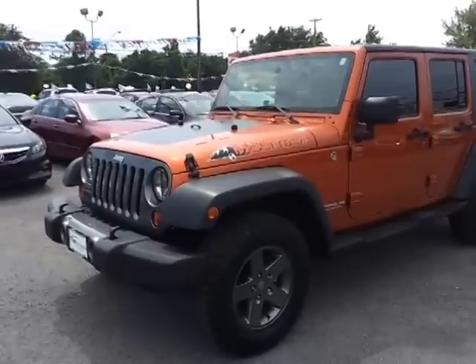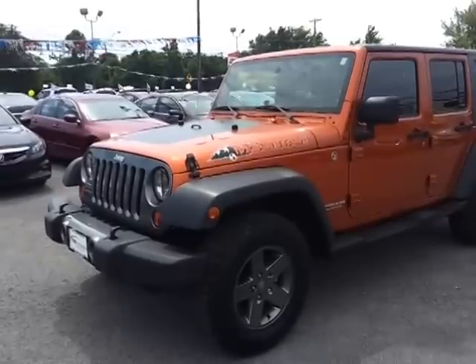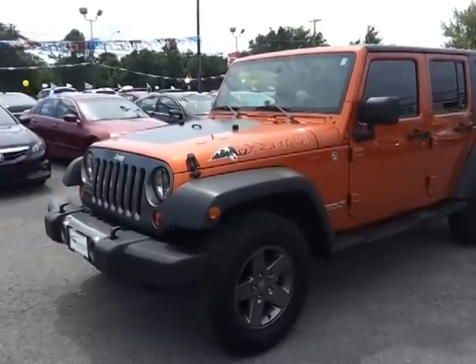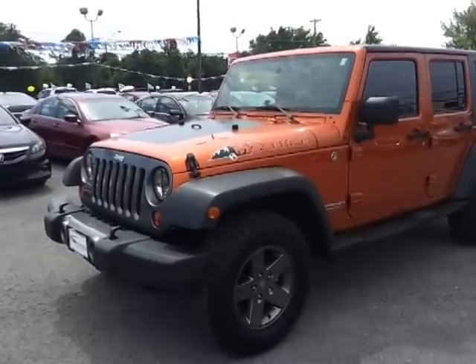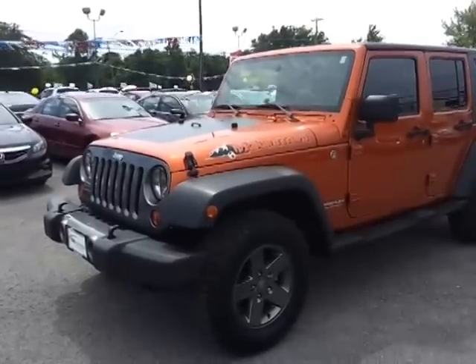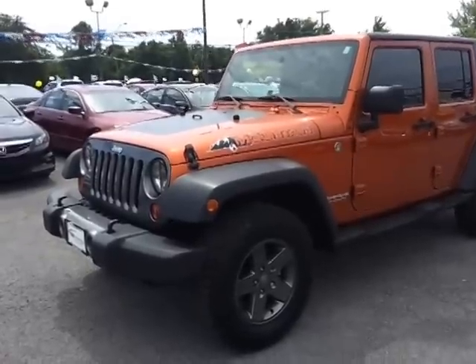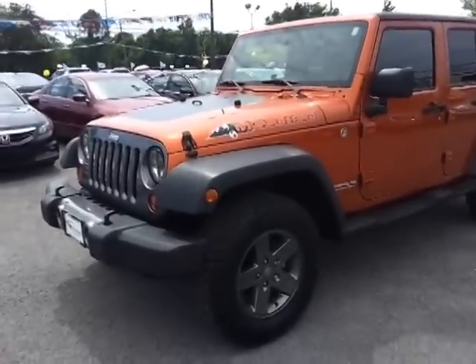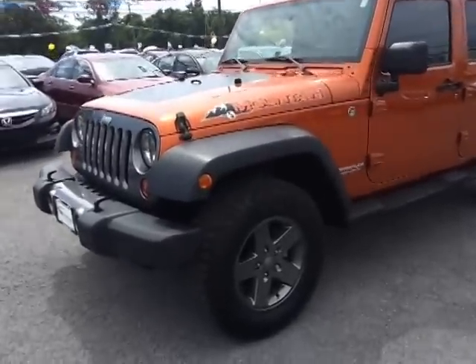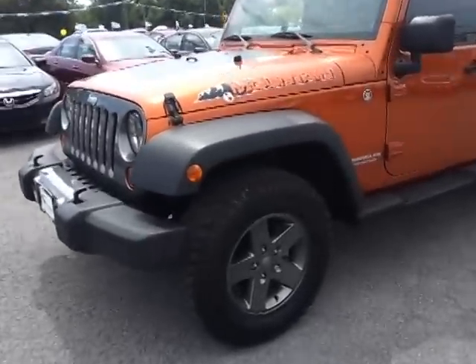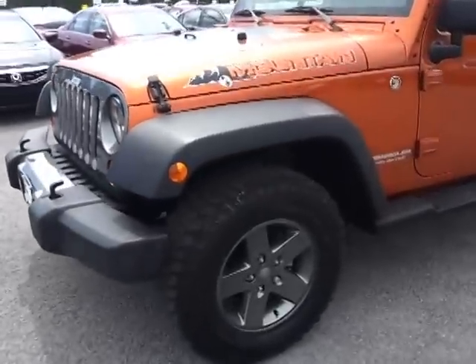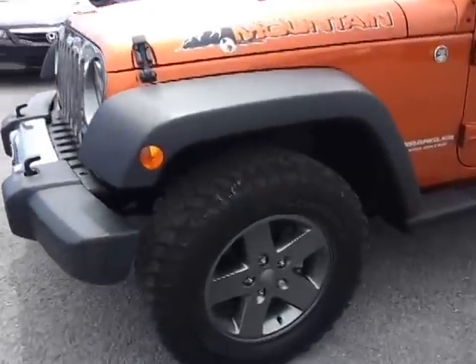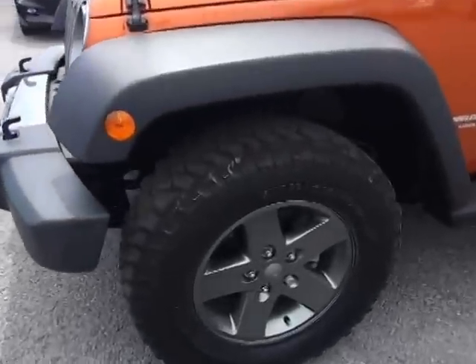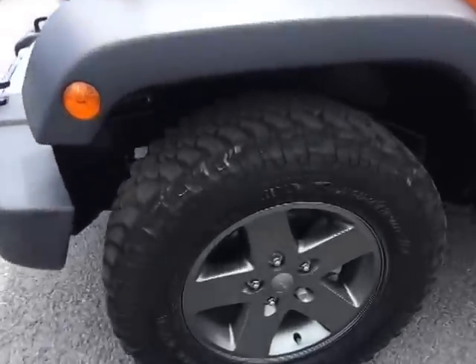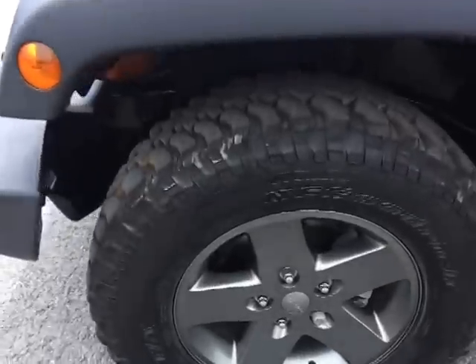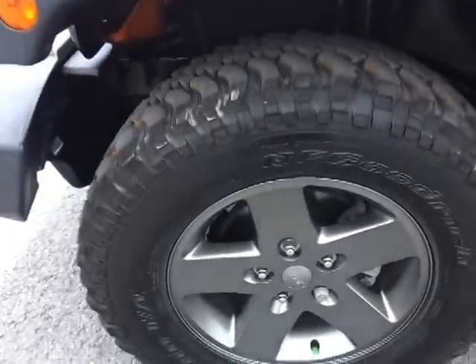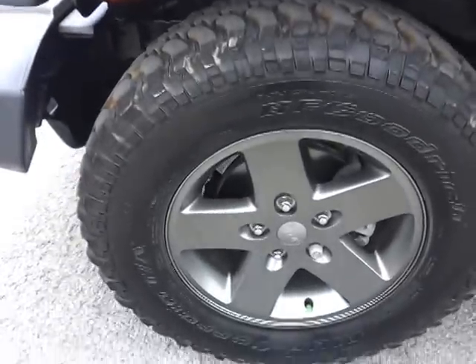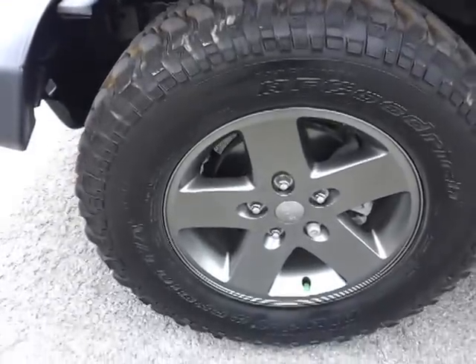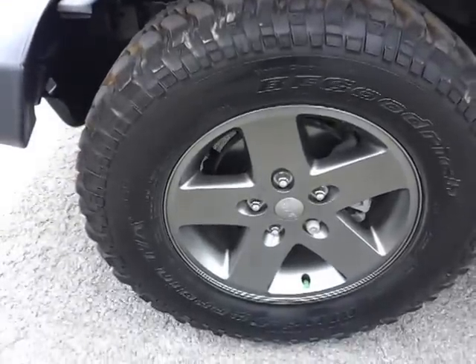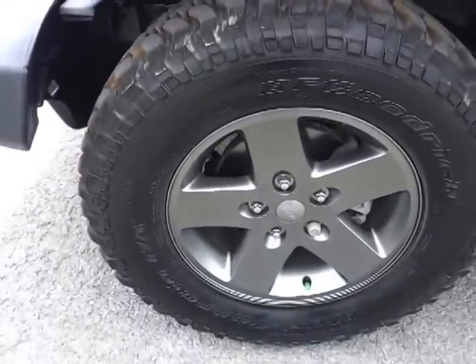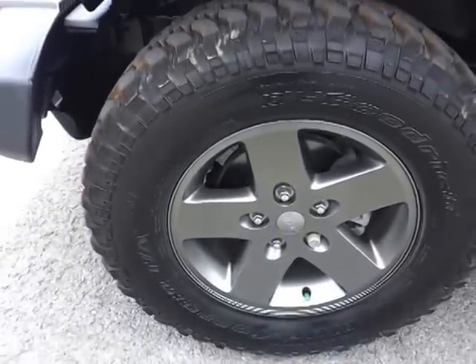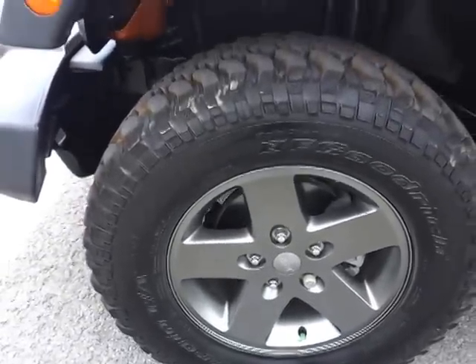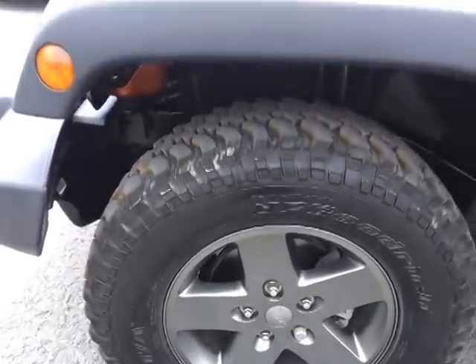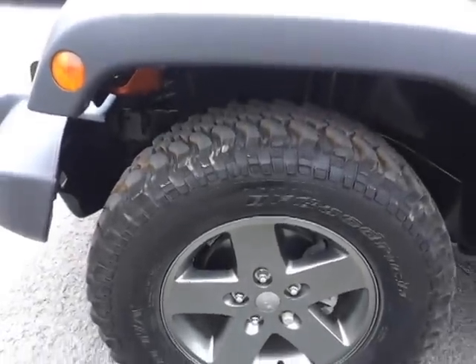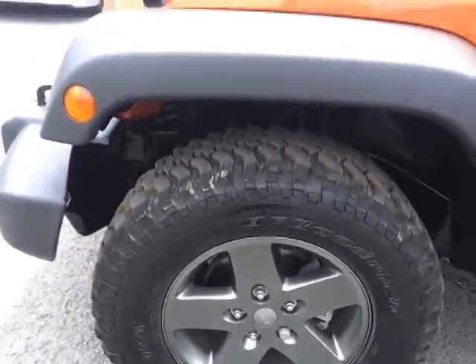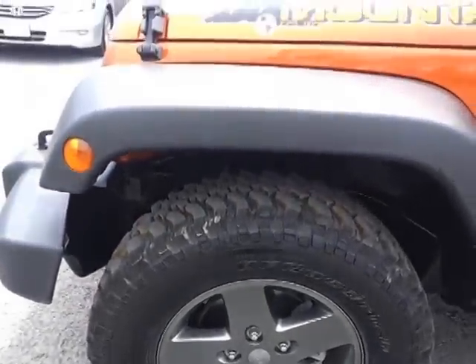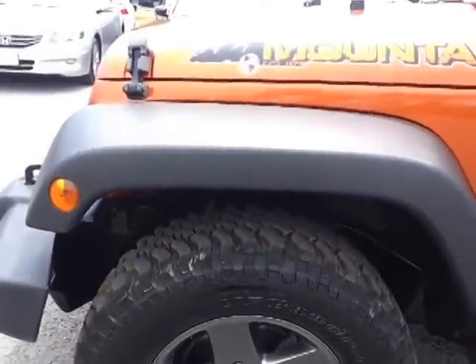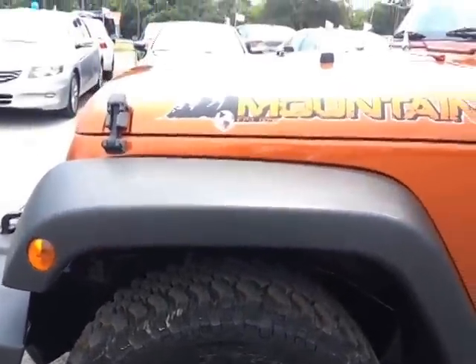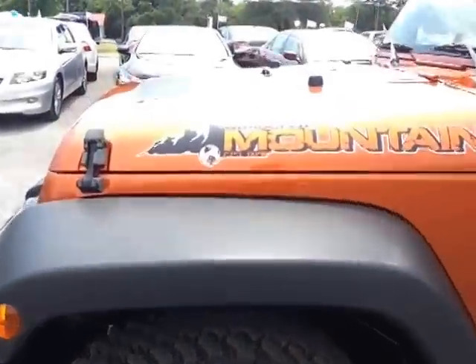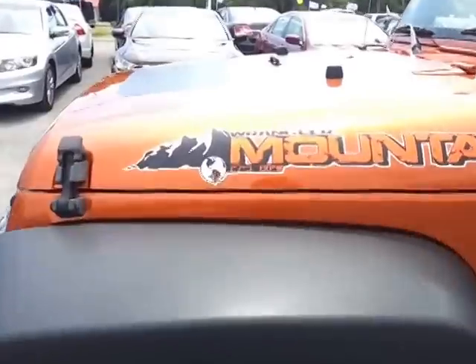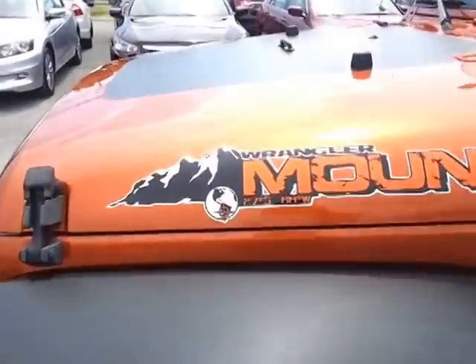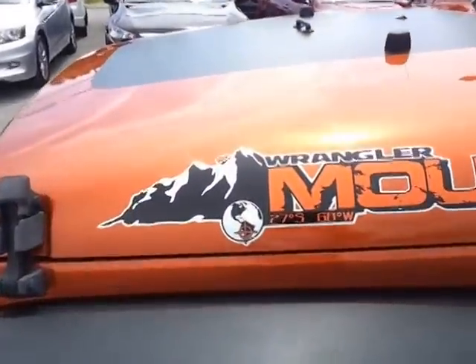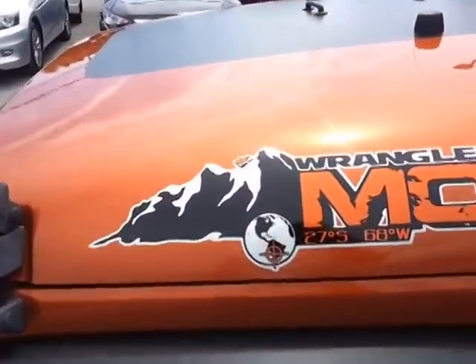Burnt orange in color. It's got the painted aluminum wheels and BF Goodrich LT255 T/A's on it. Check out the awesome Wrangler decals.